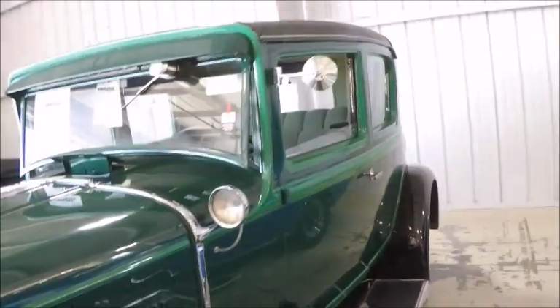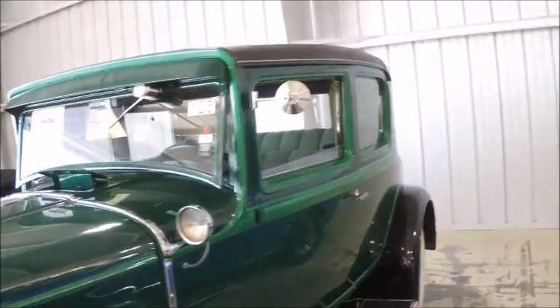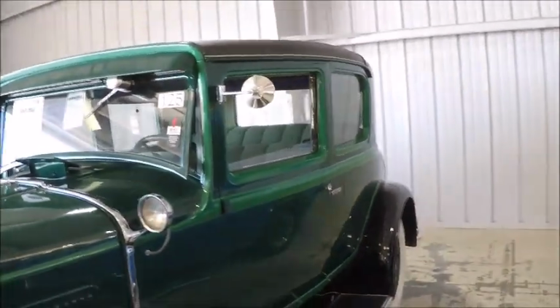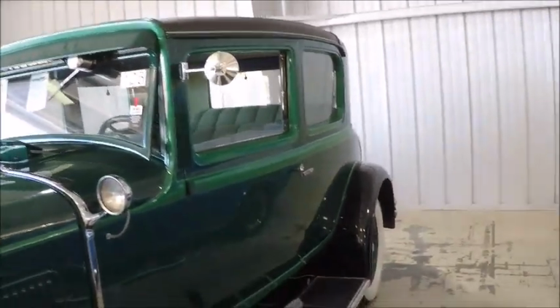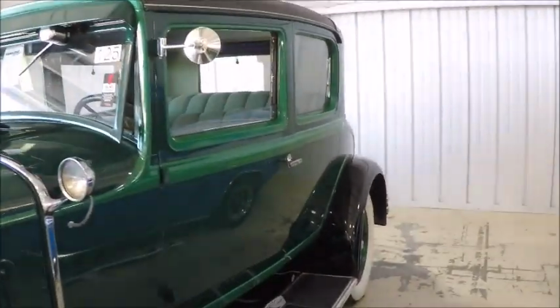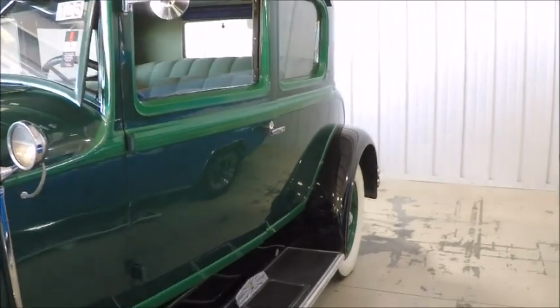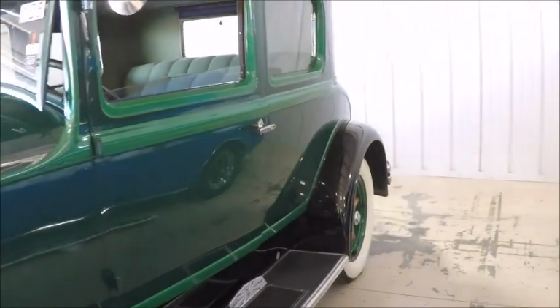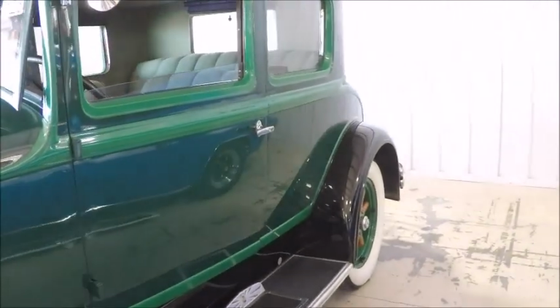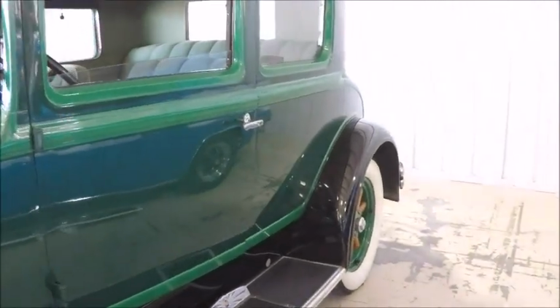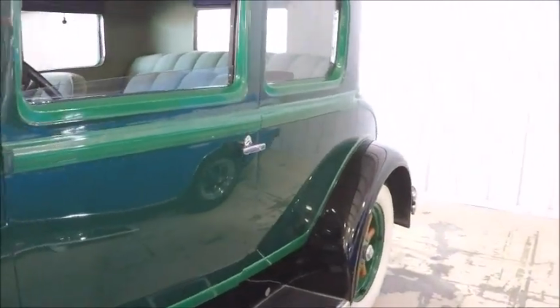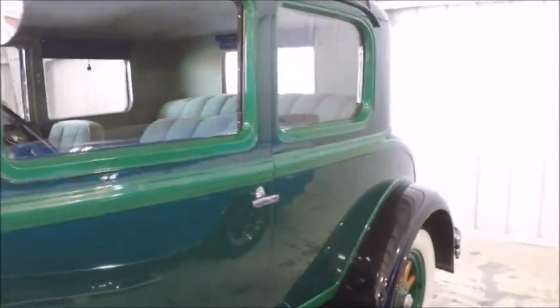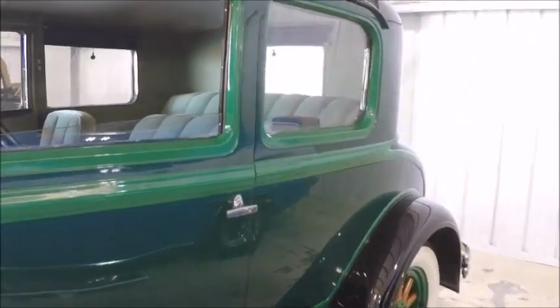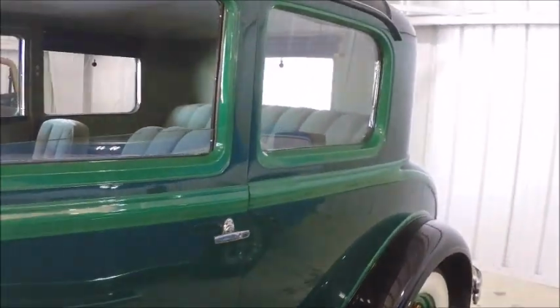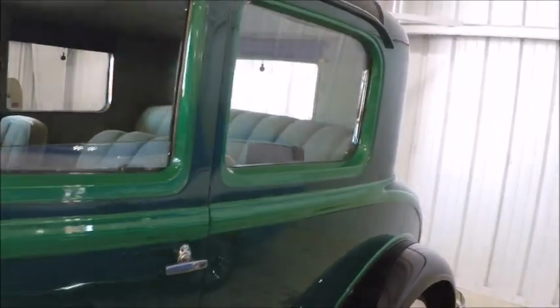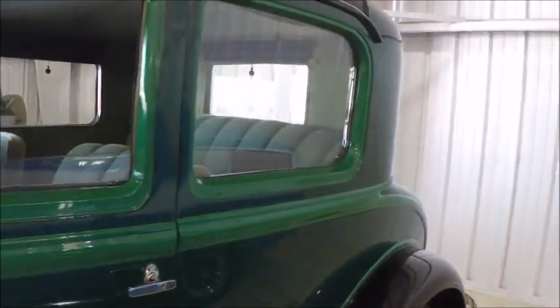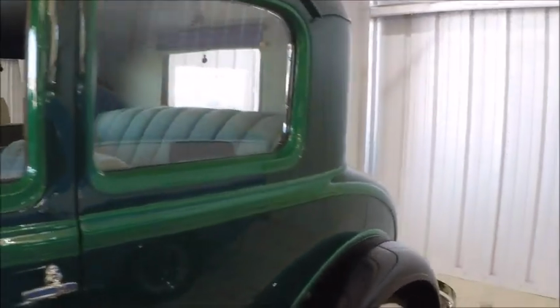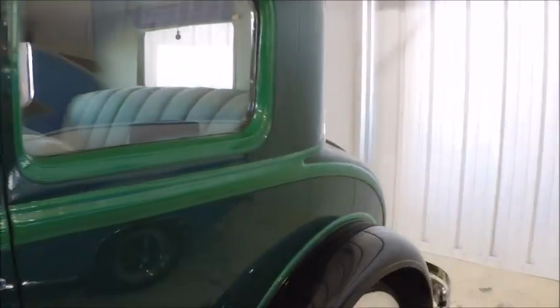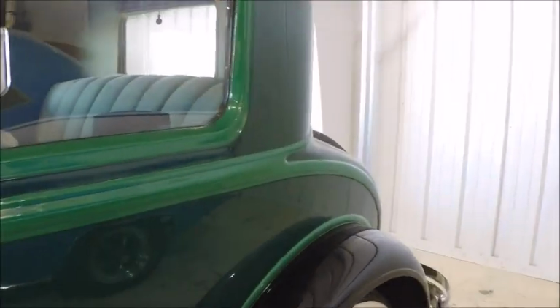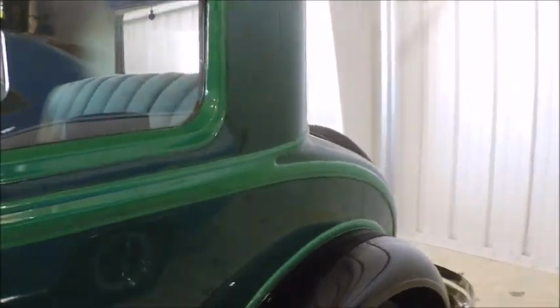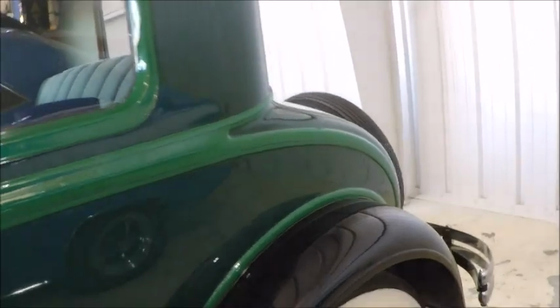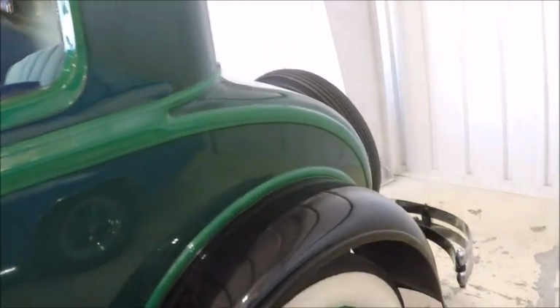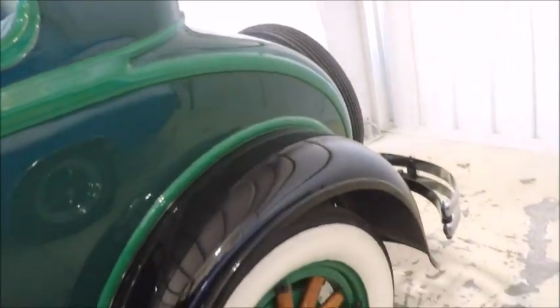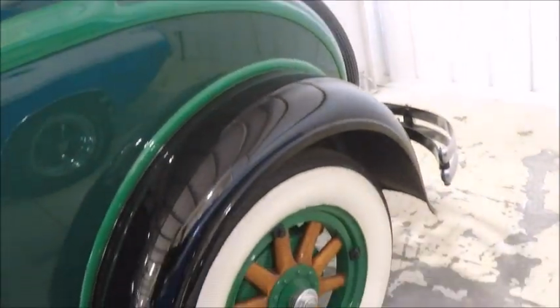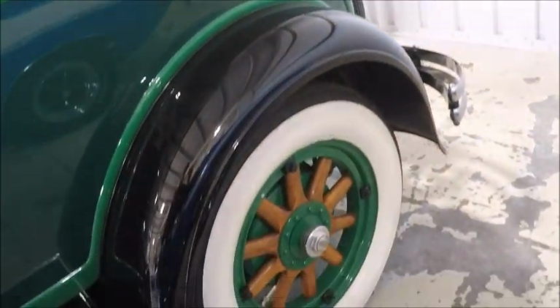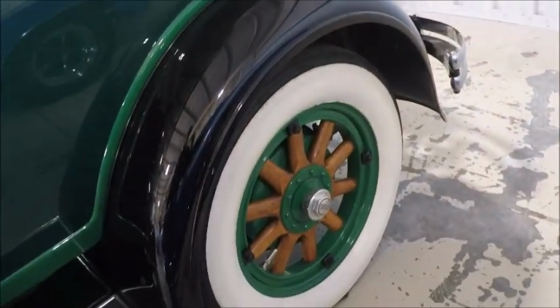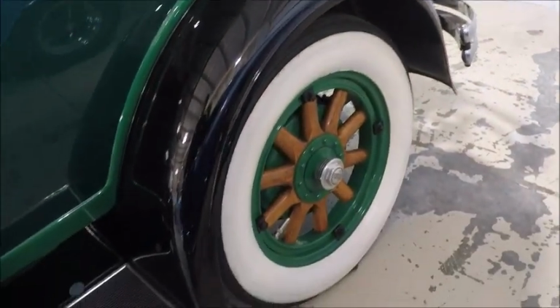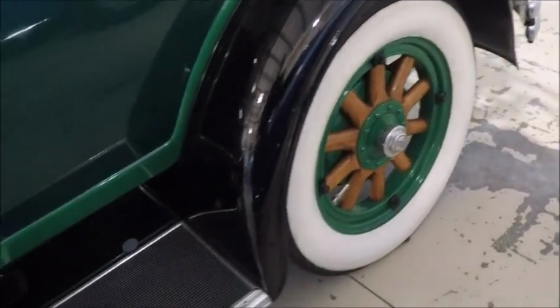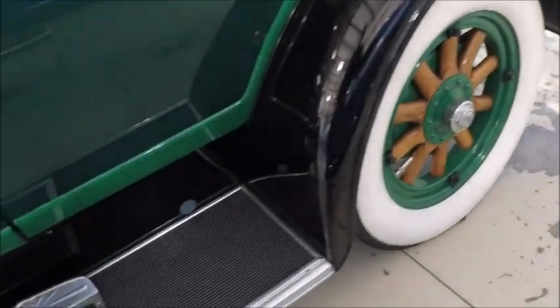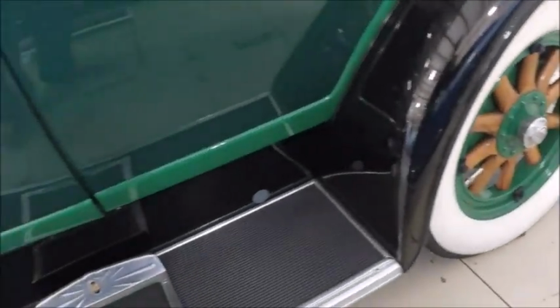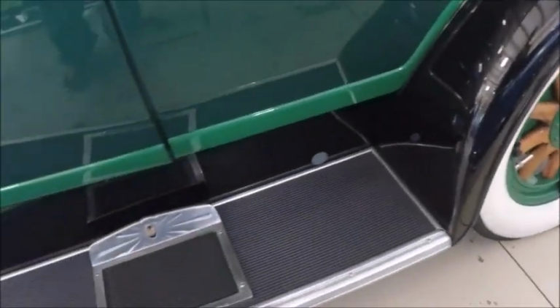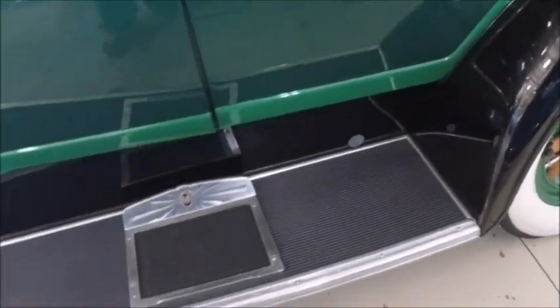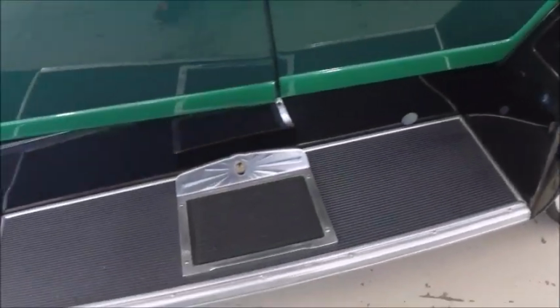Two-tone green with the black fenders. We have the spare mounted in the back and we have wooden spoked wheels.